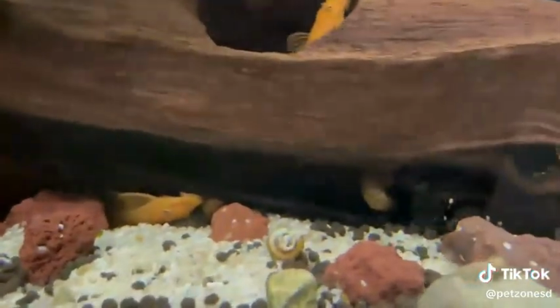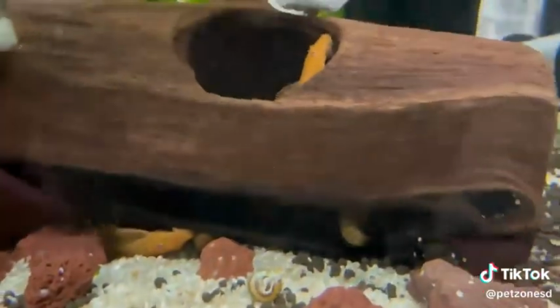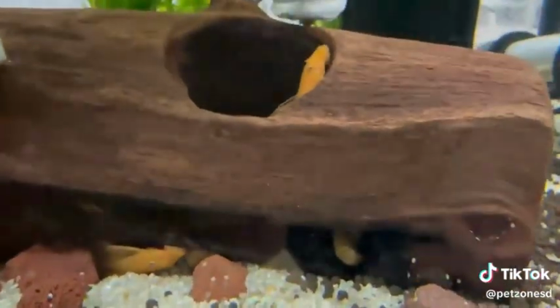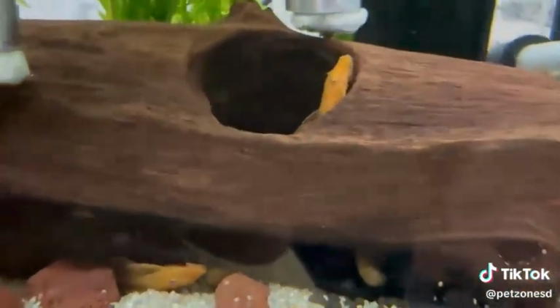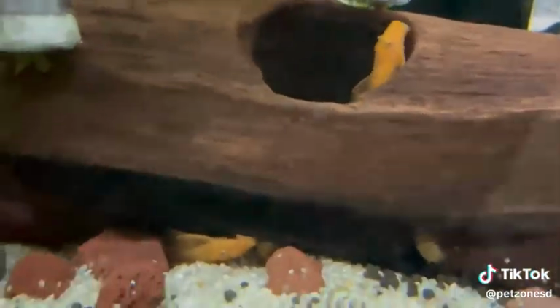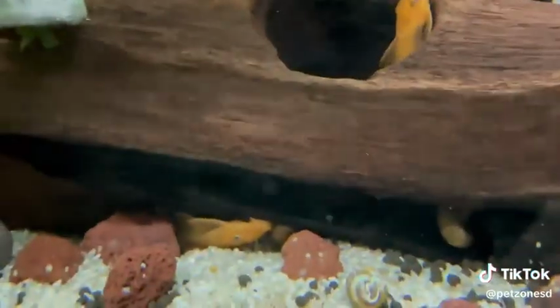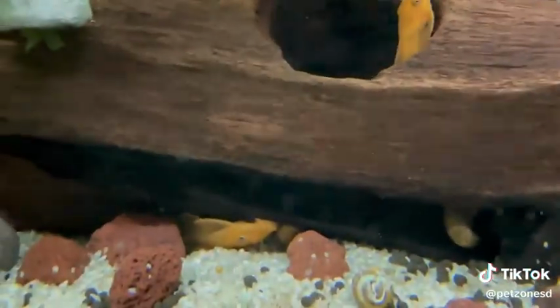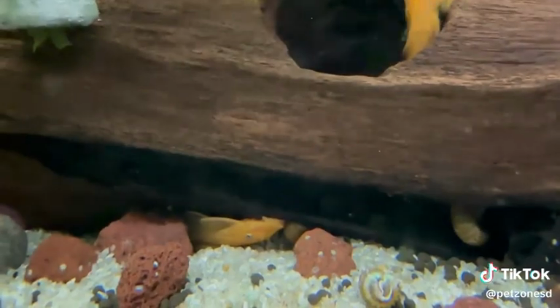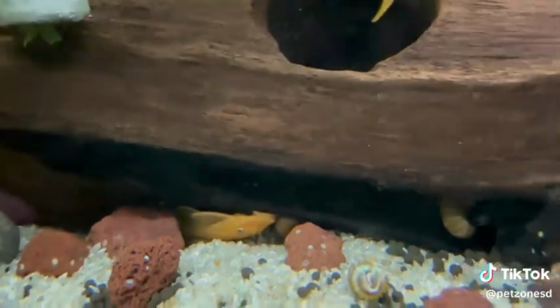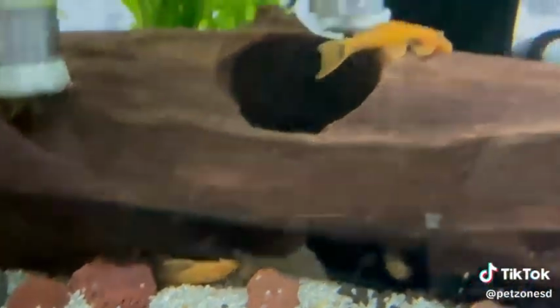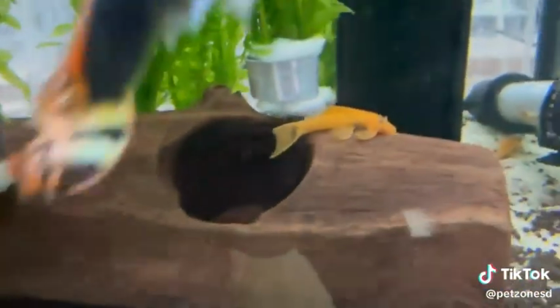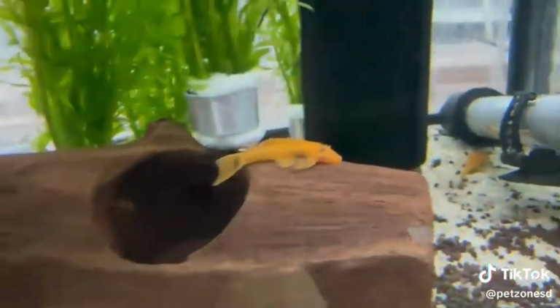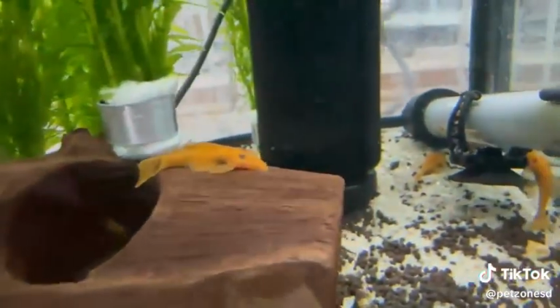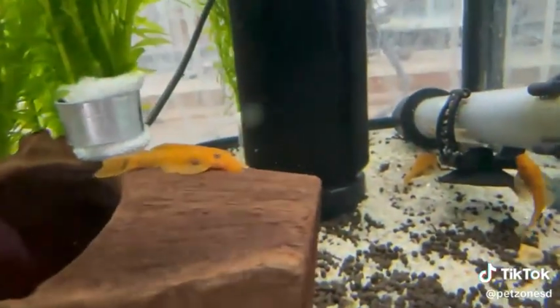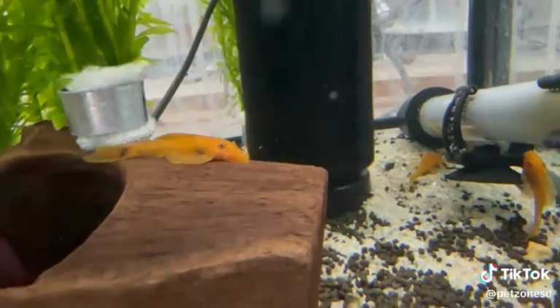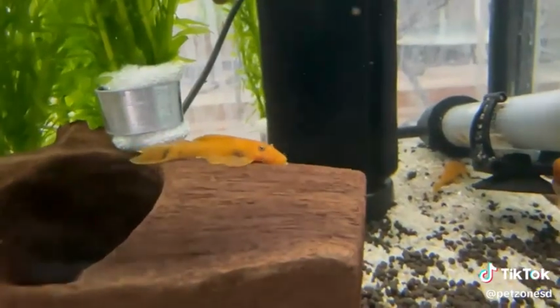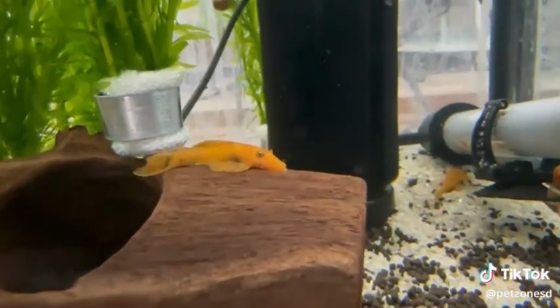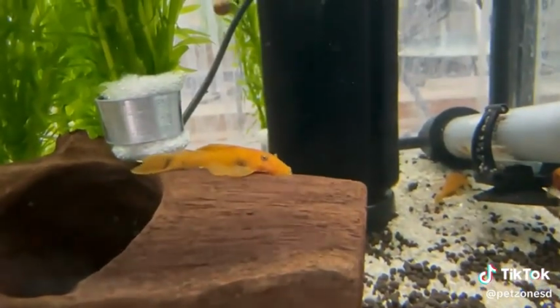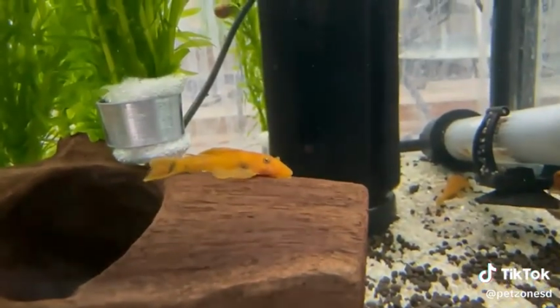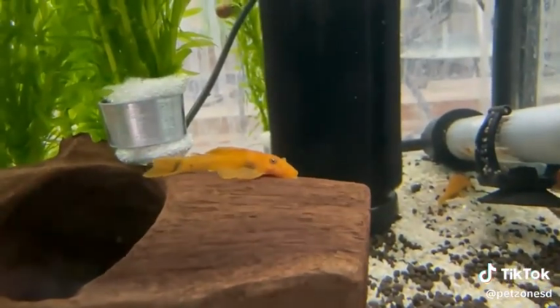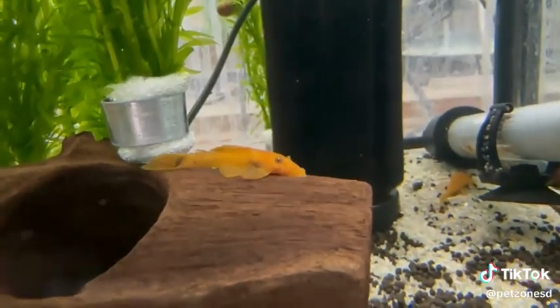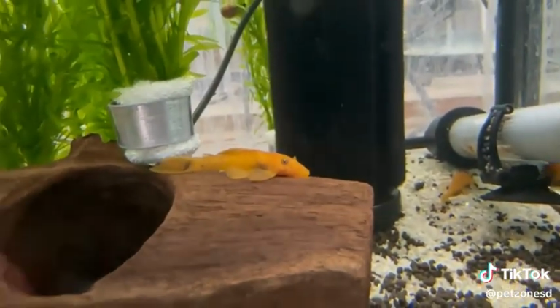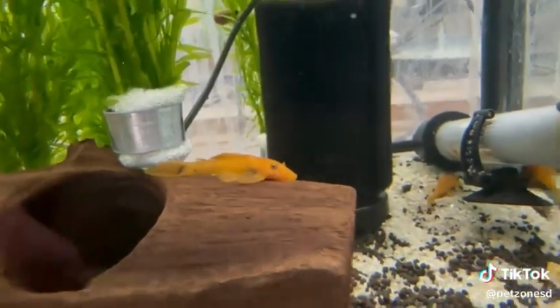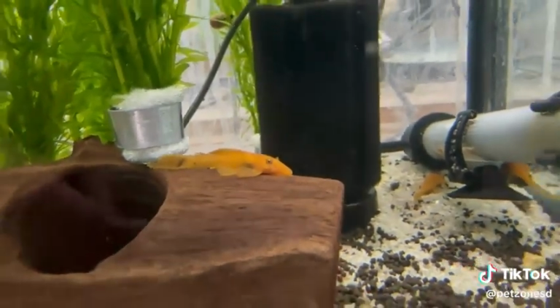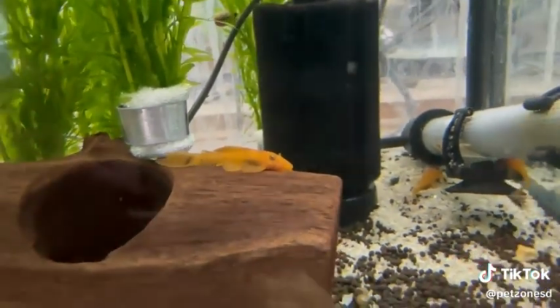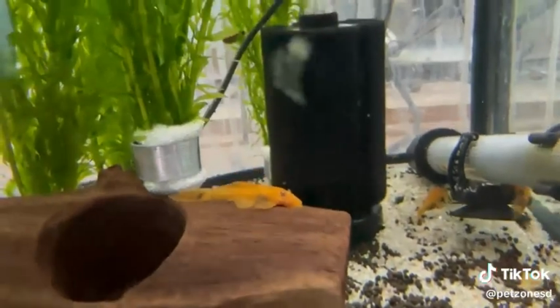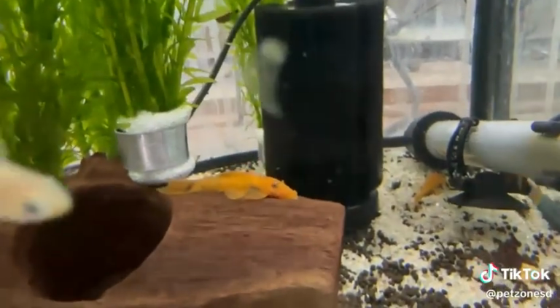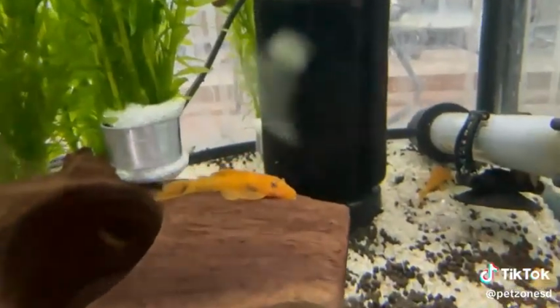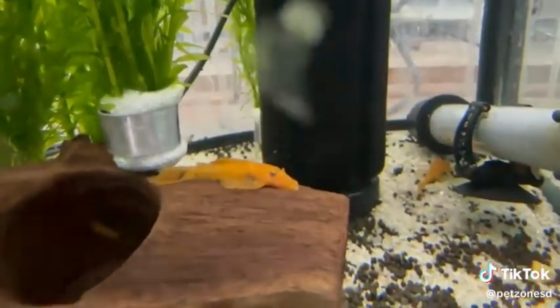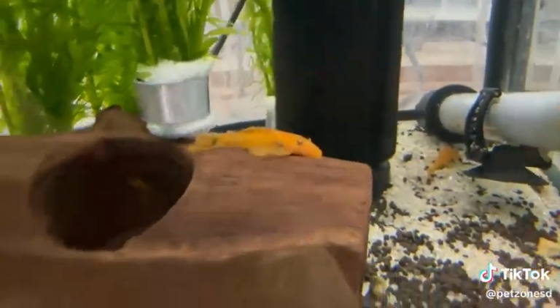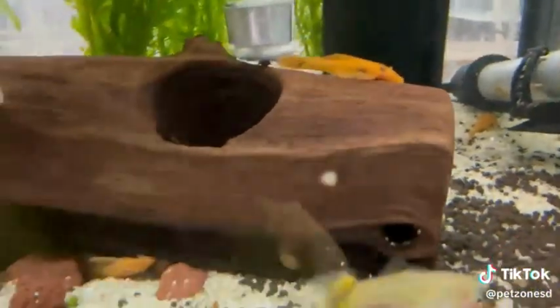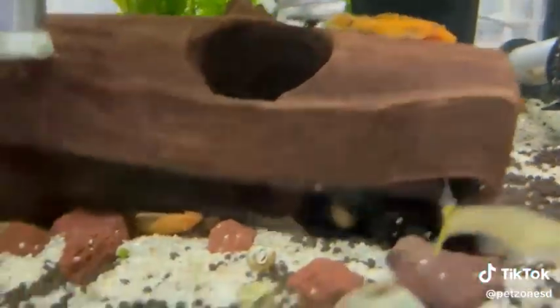They also stay at around 5 inches, so they're very manageable. Plecos are algae eaters, however, they do appreciate having vegetable wafers or even sinking vegetables to munch on, as just algae is not enough and they're often left with an empty tummy.